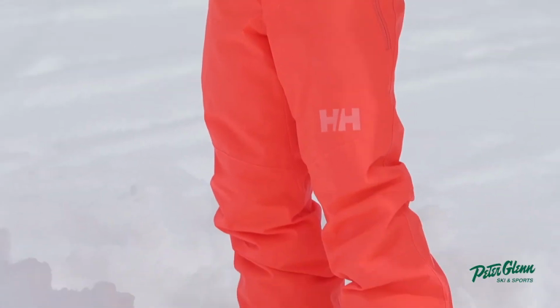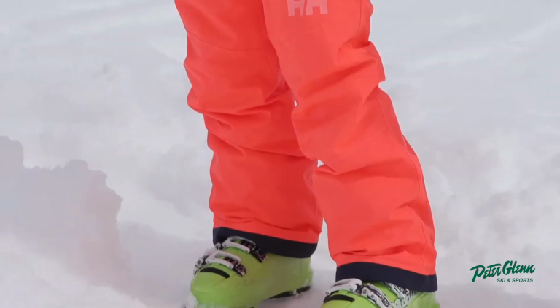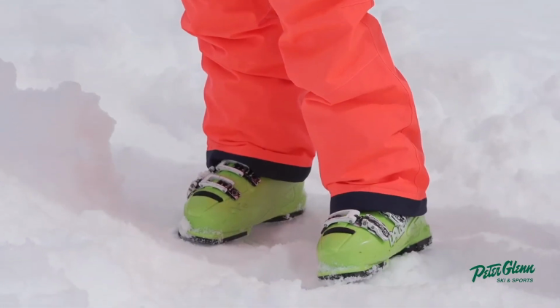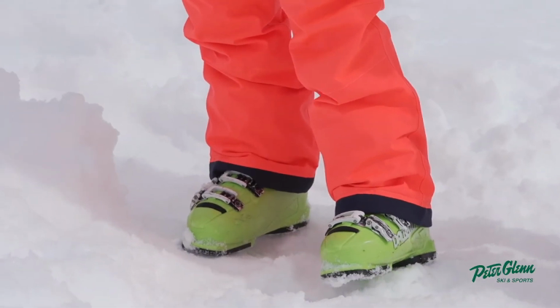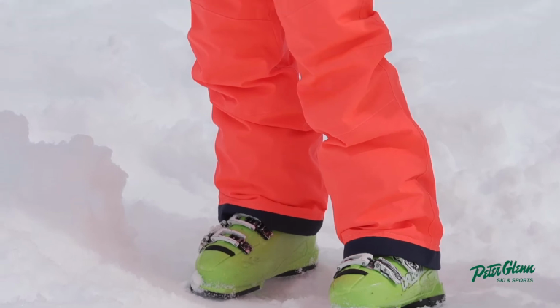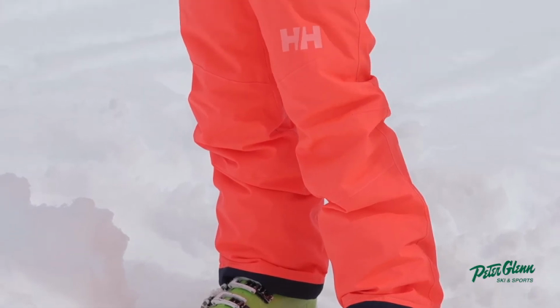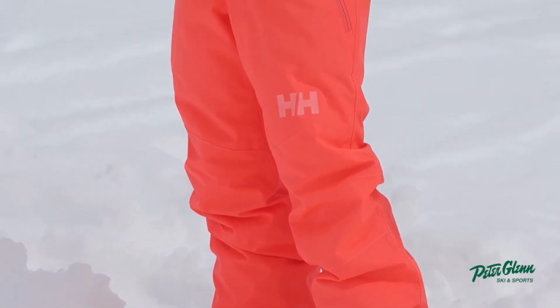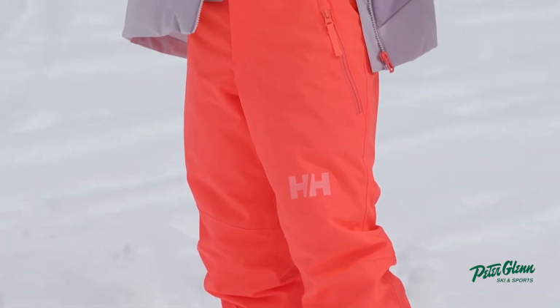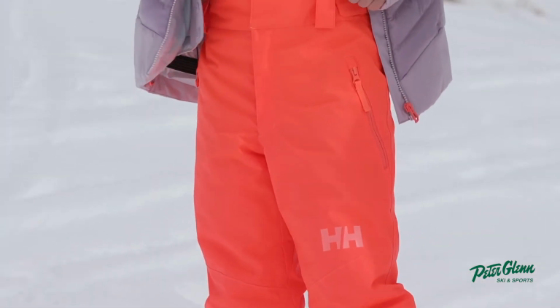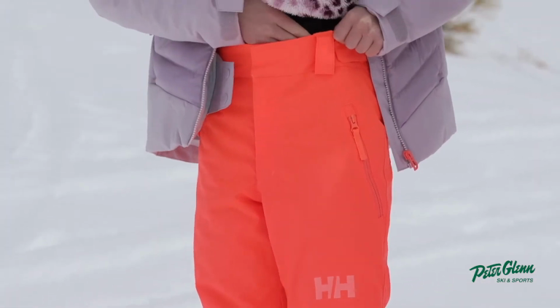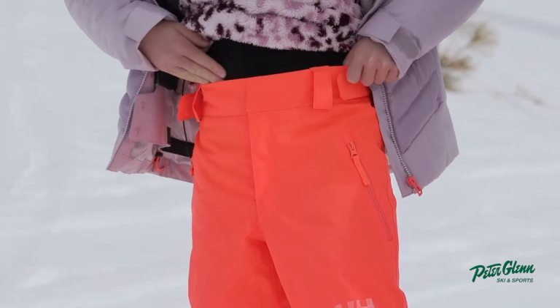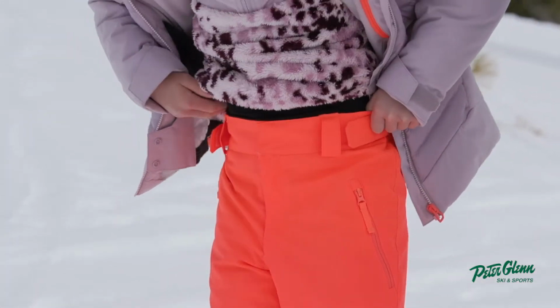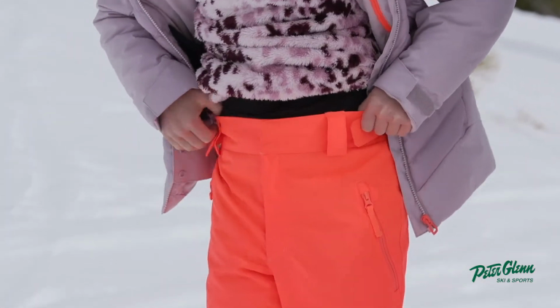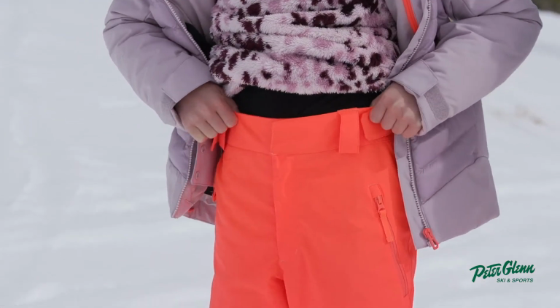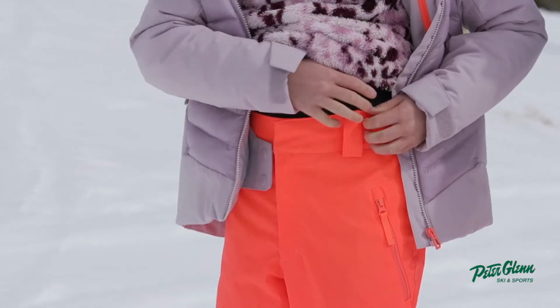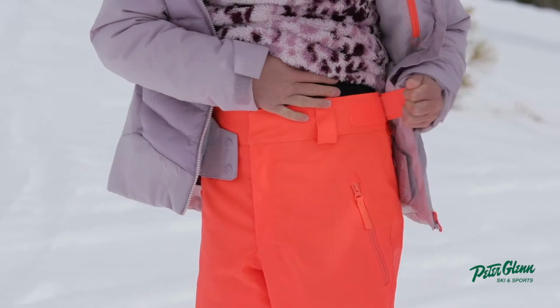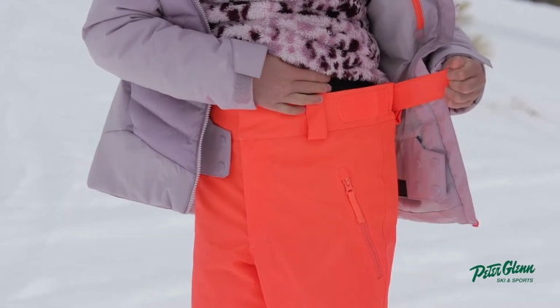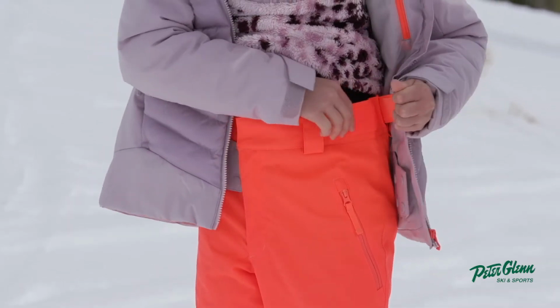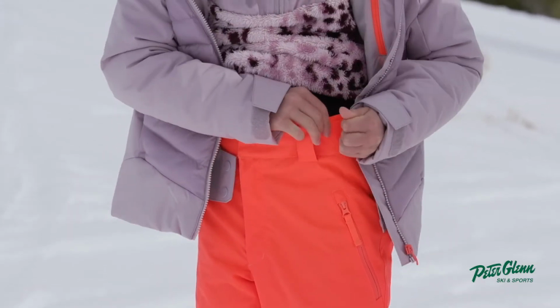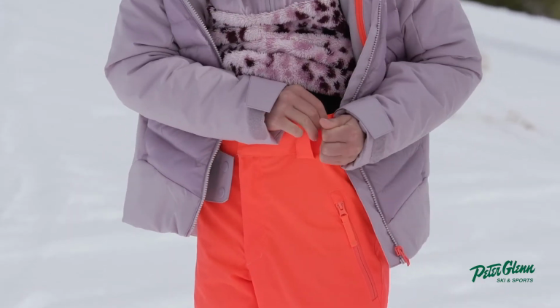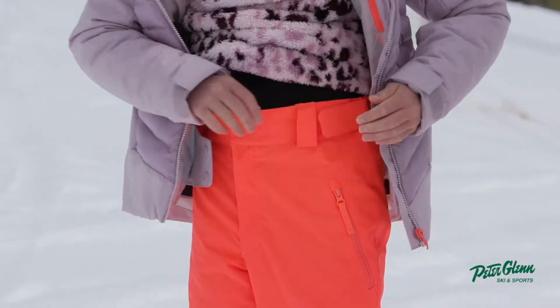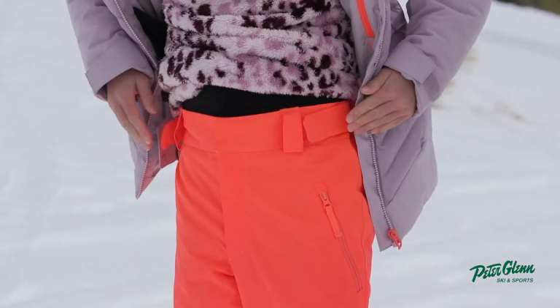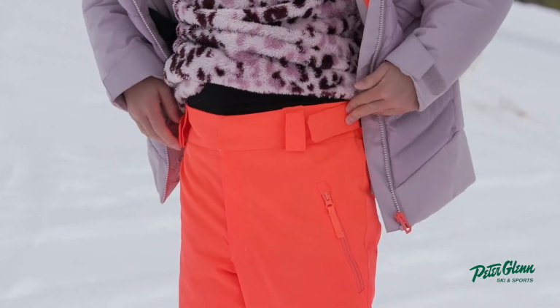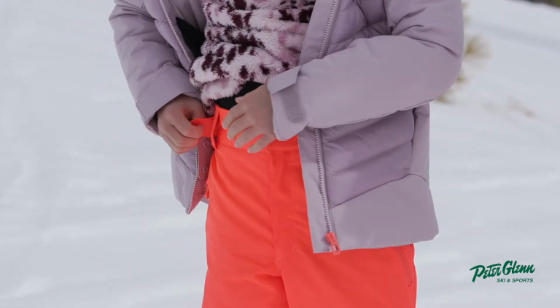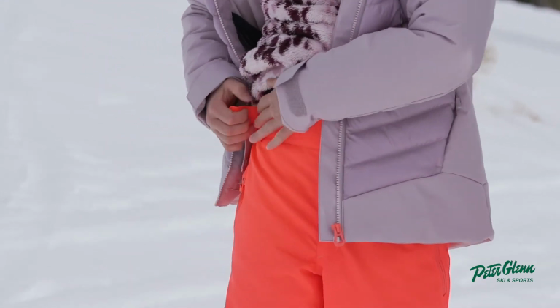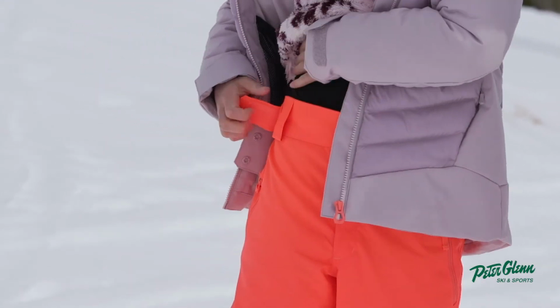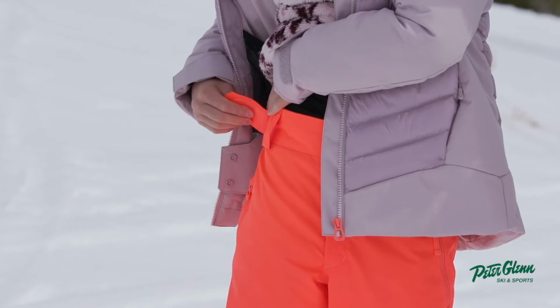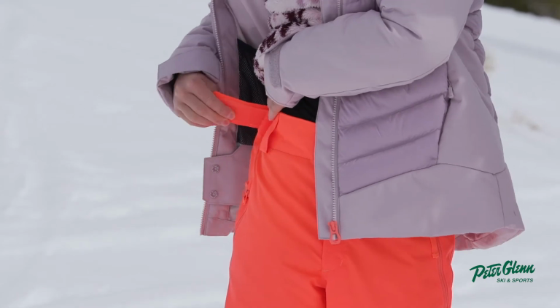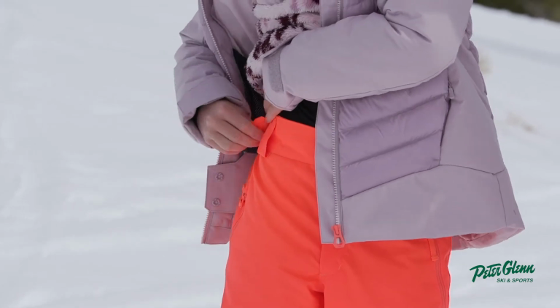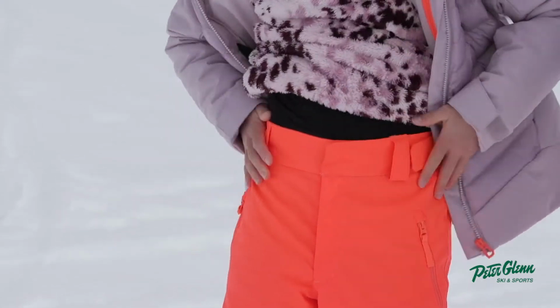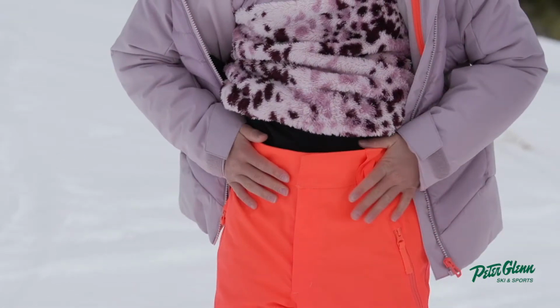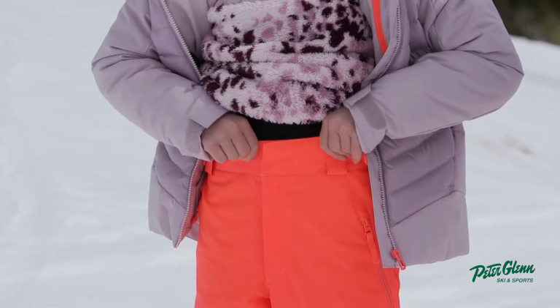It's pretty good. You have to have something tucked in — my waist is a little small. I just pulled the Velcro belt that's attached and flipped it so it's tighter.